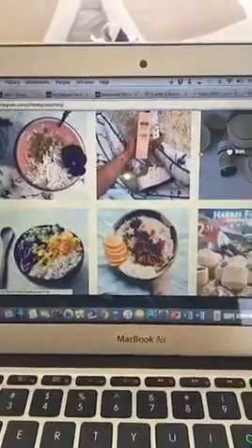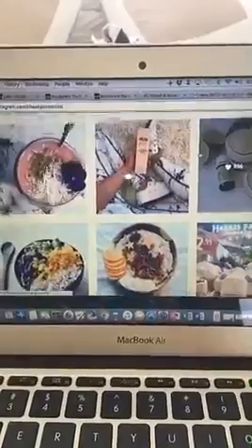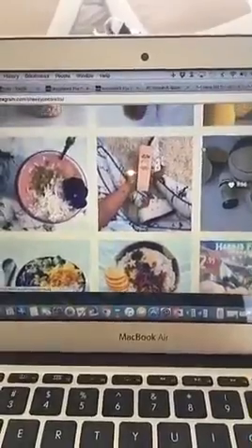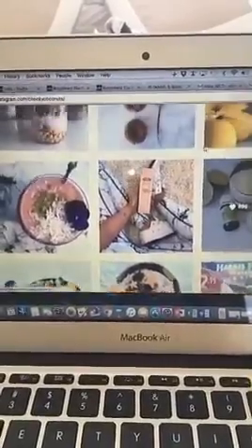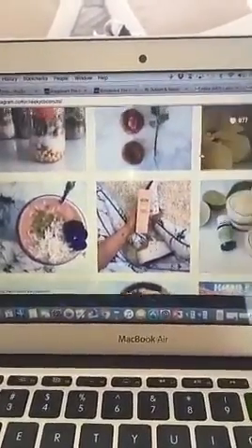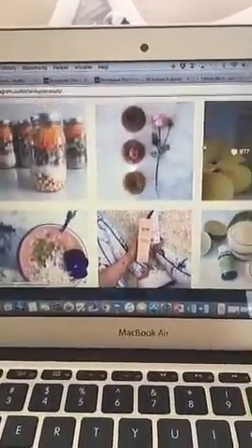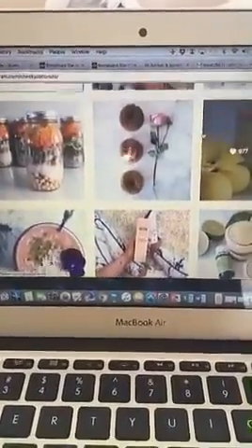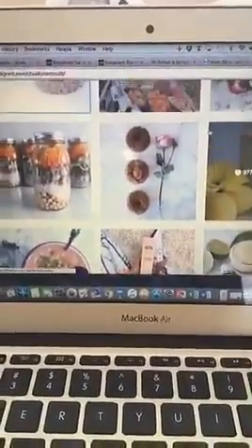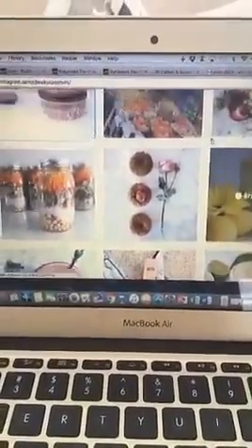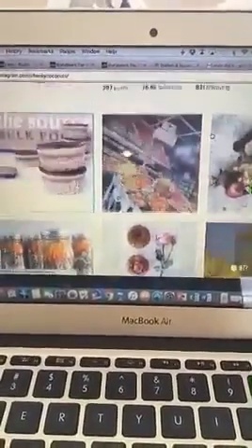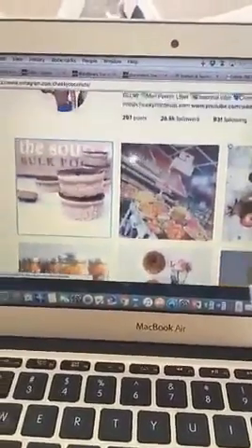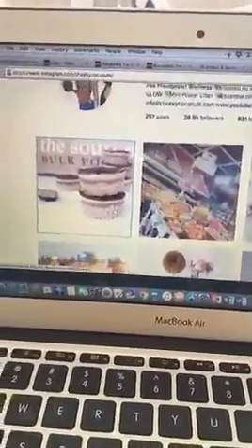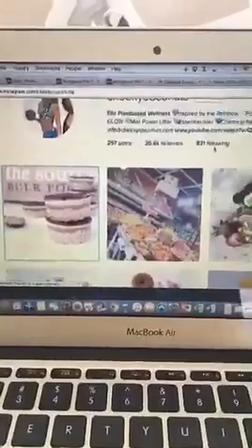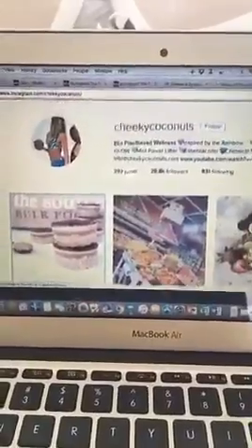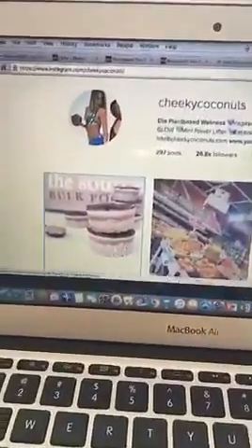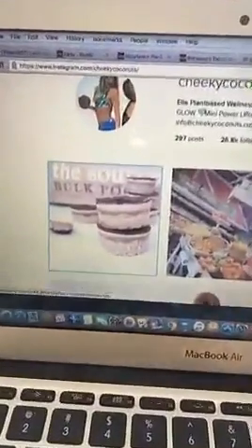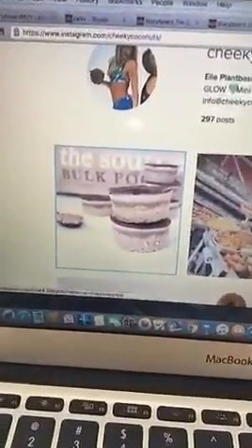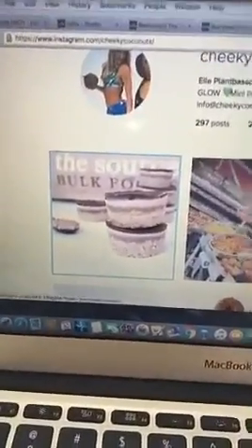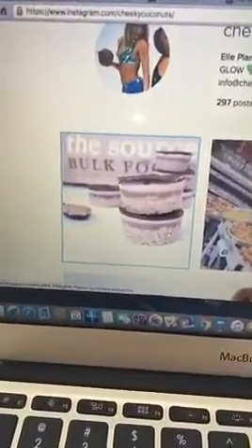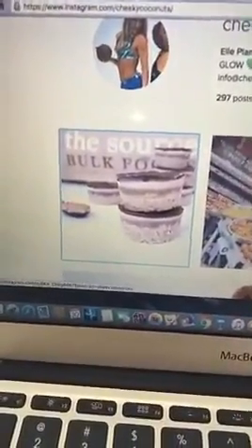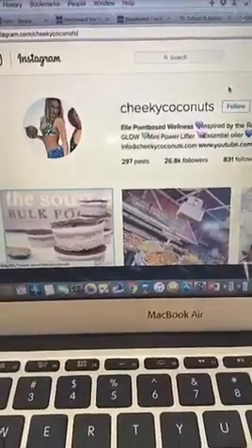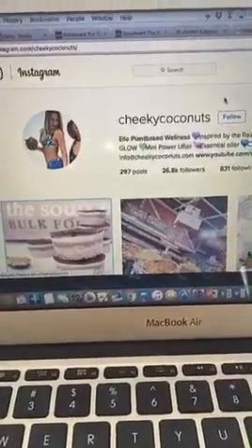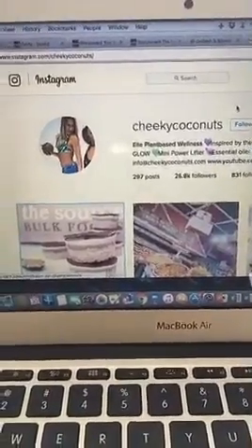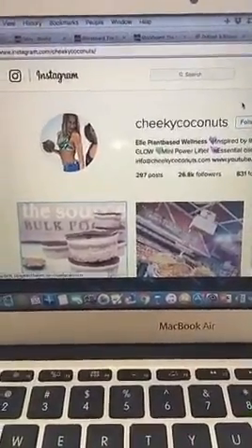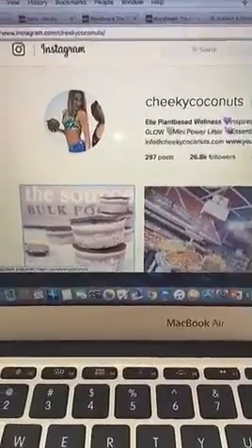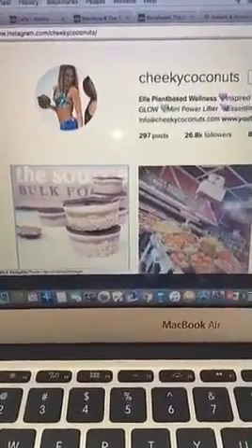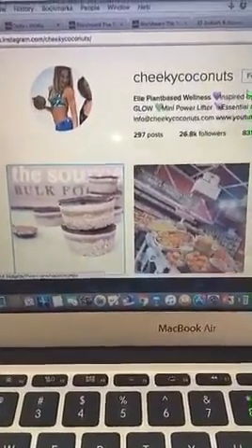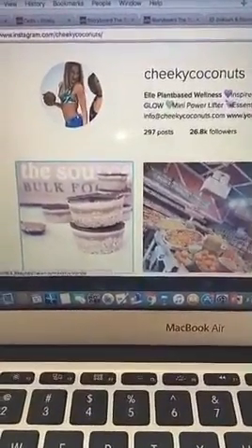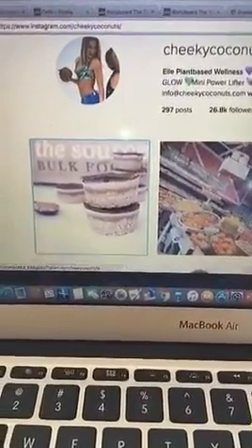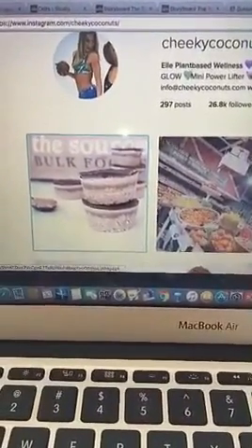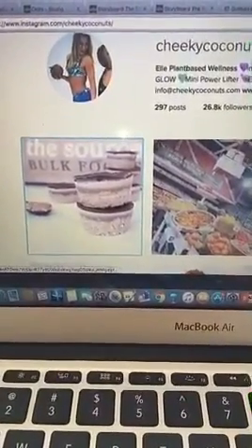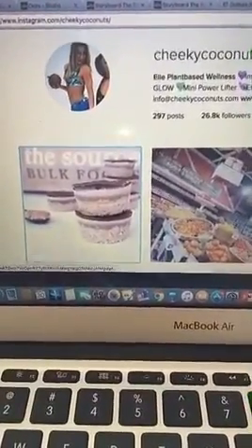While we wait for that to set a little bit more, this is my Instagram — Cheeky Coconuts. That first post is what we're making. Coming up next is a screenshot of the ingredients, but you can also find them here if you don't get it.